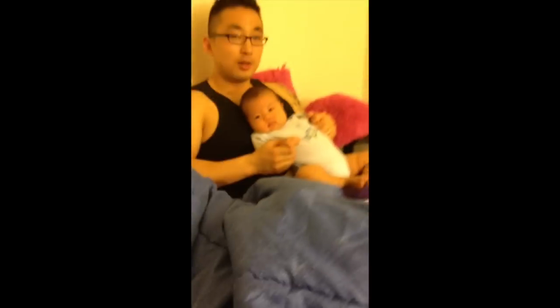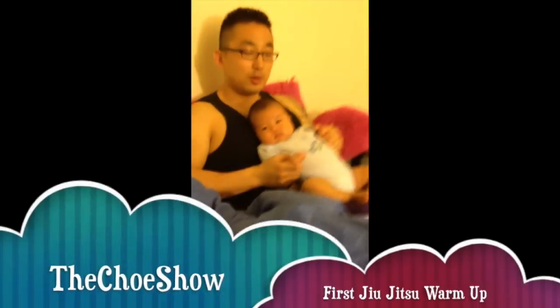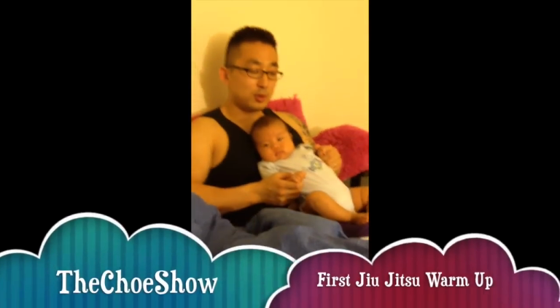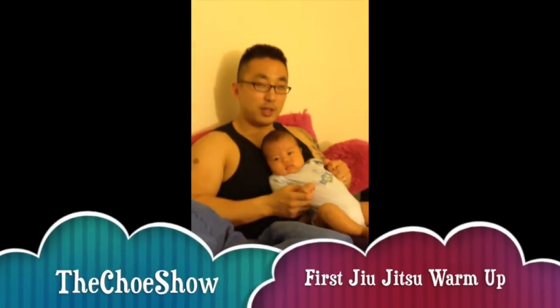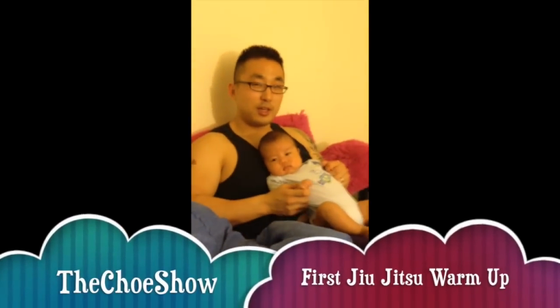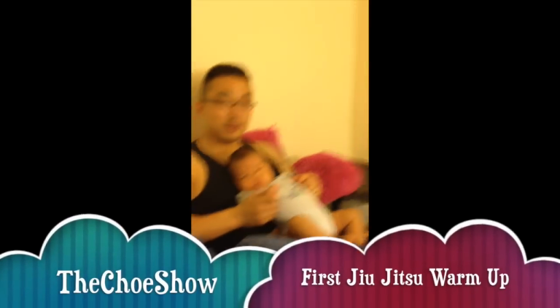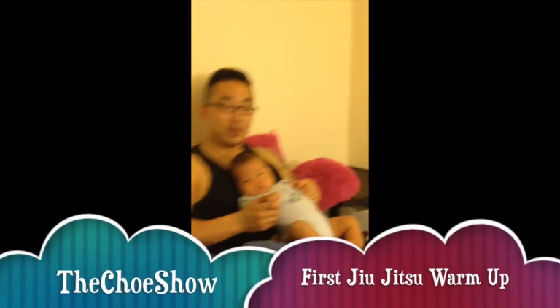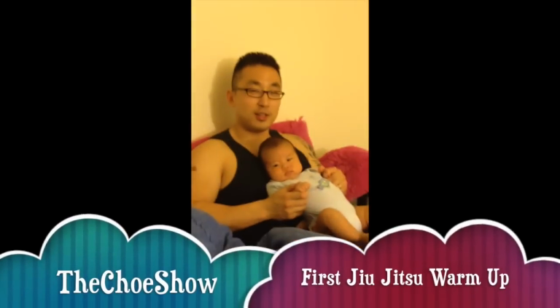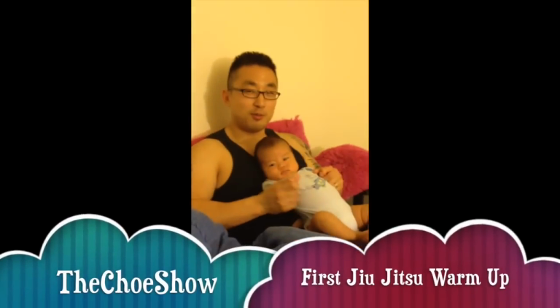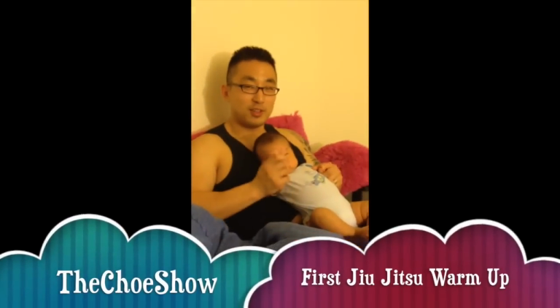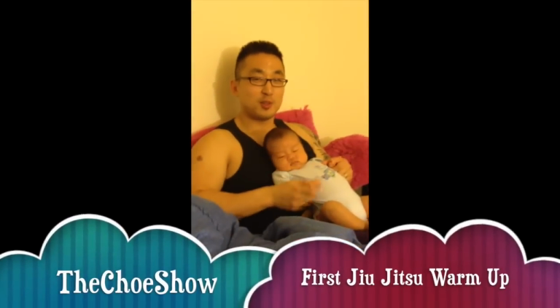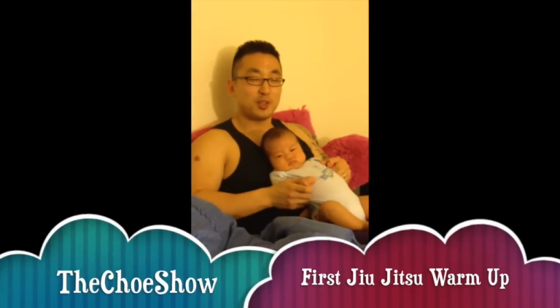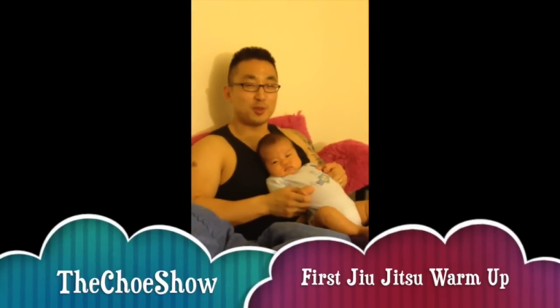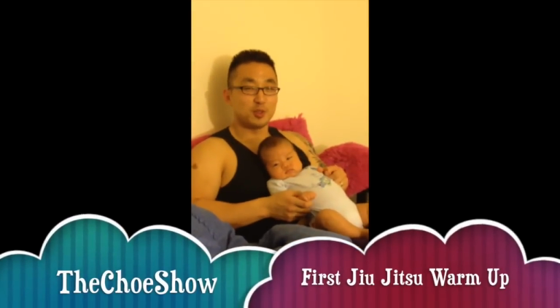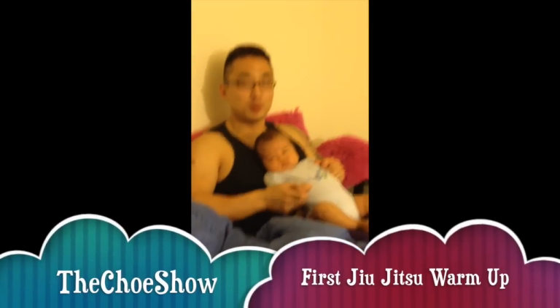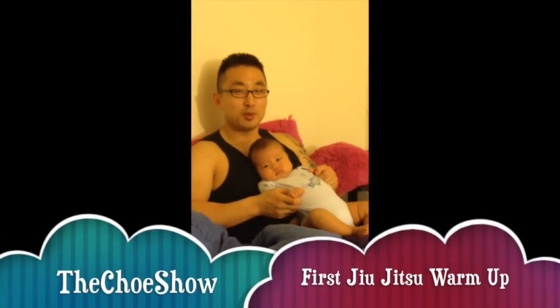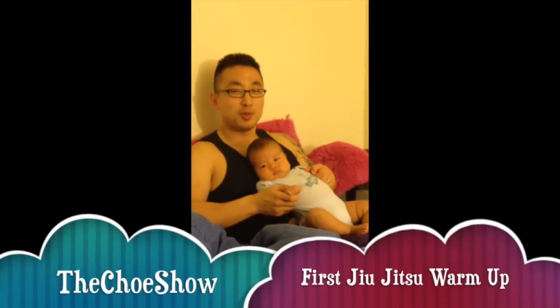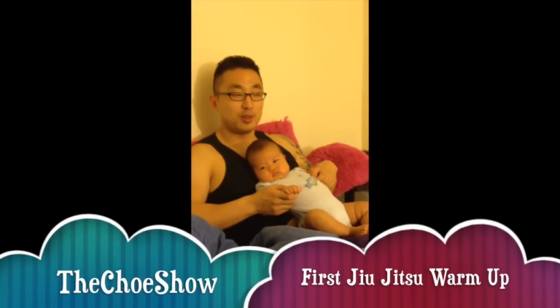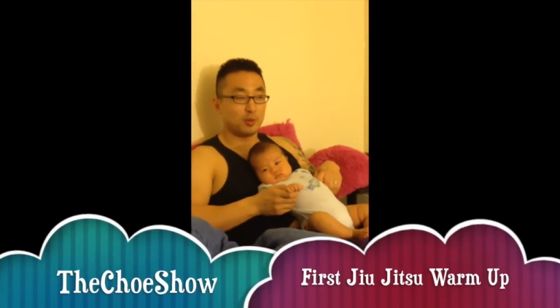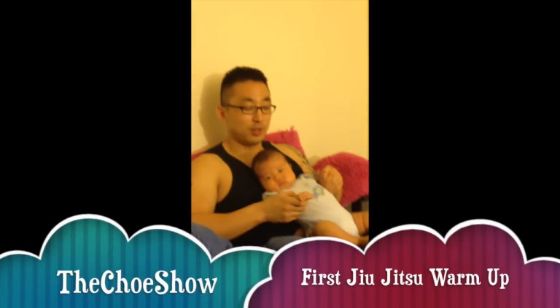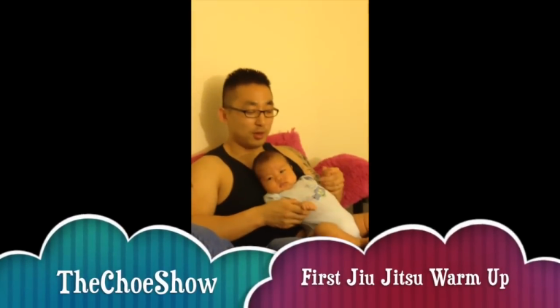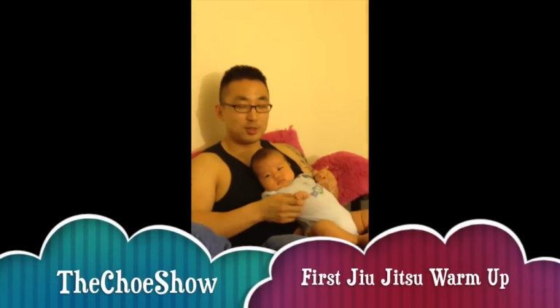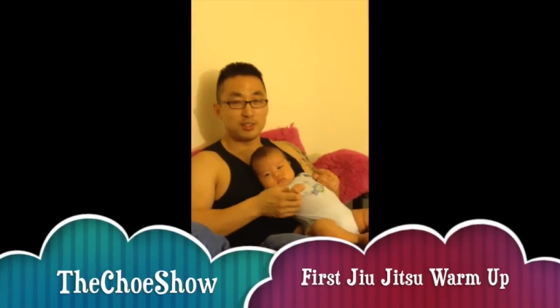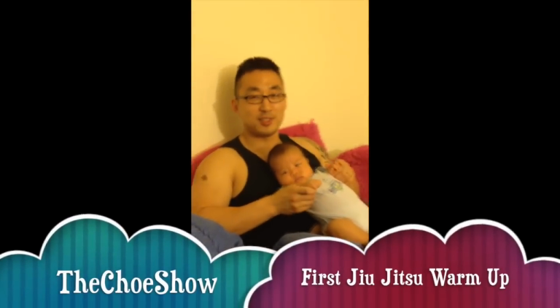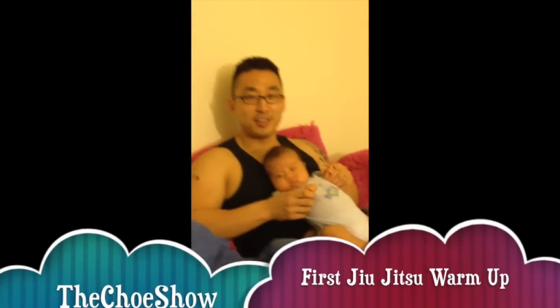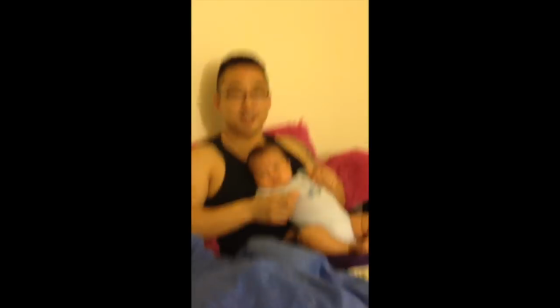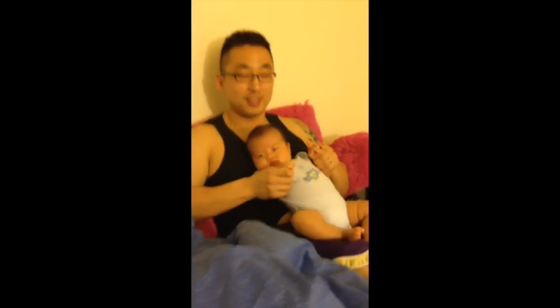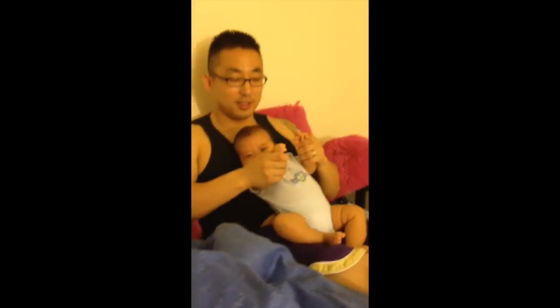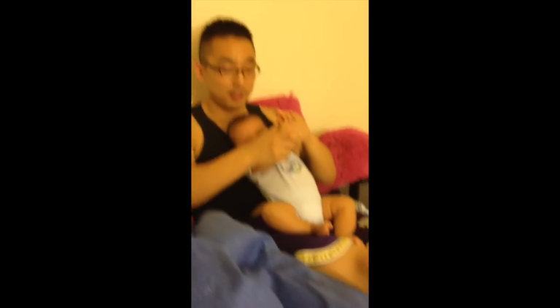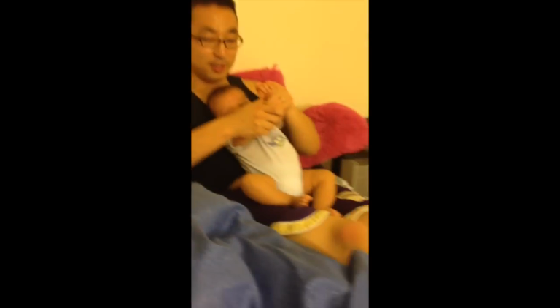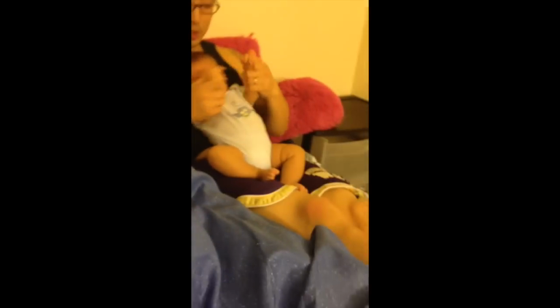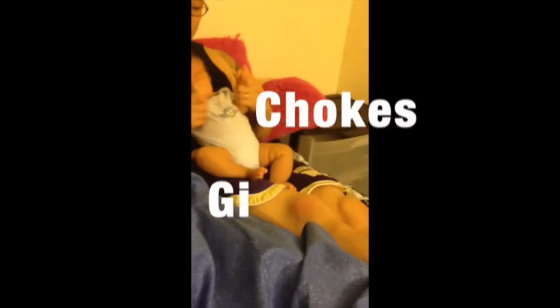So today, my son finally starts training for Jiu Jitsu. We're going to work on some basics today — ki chokes.